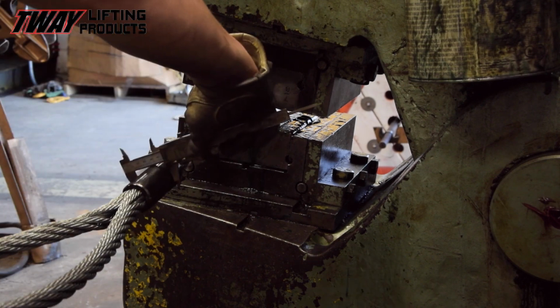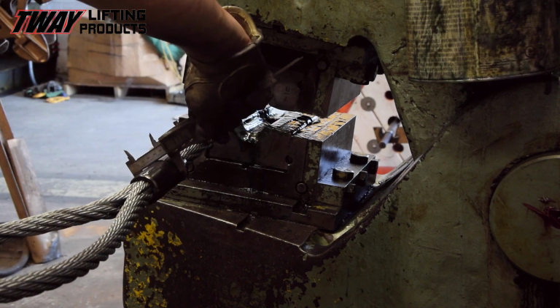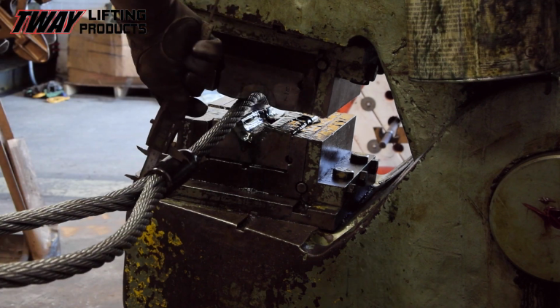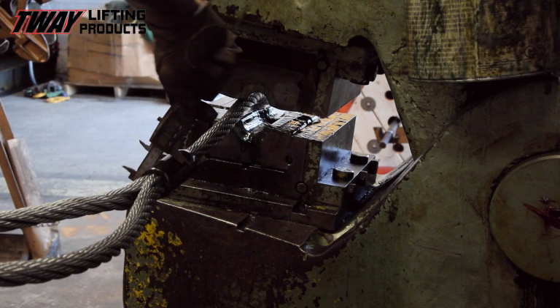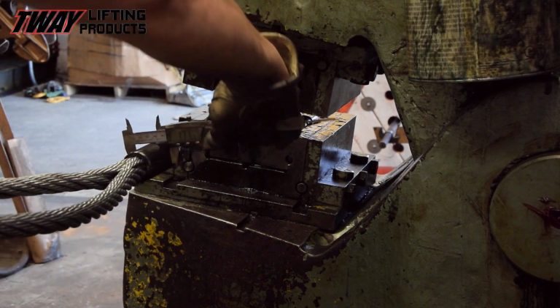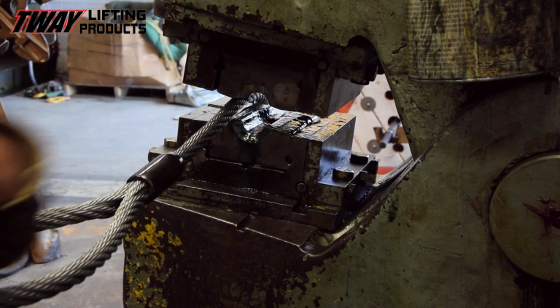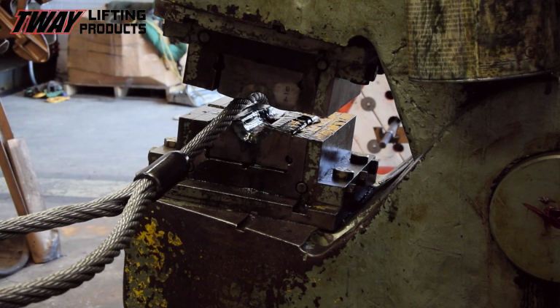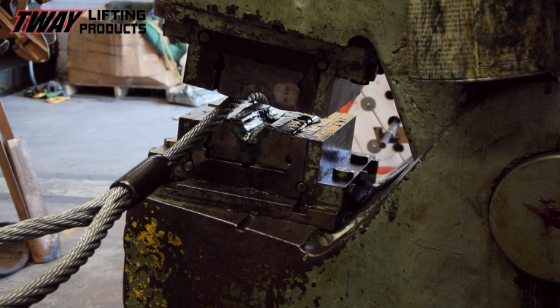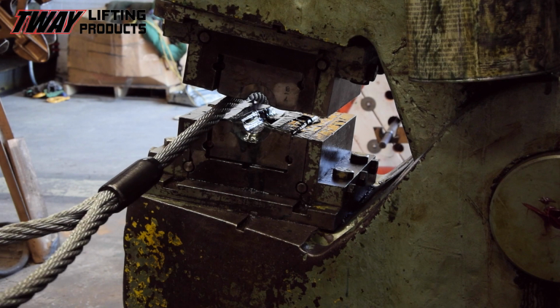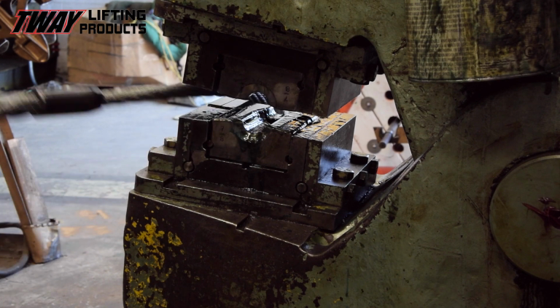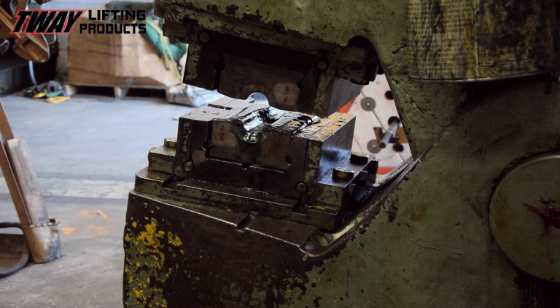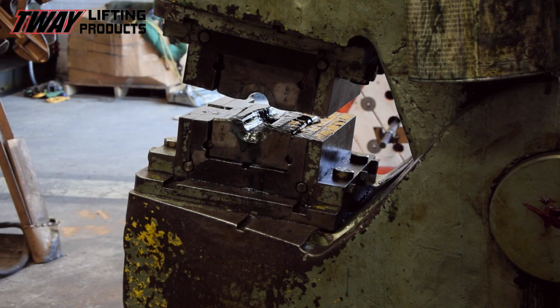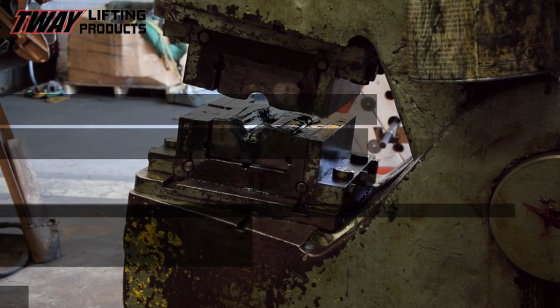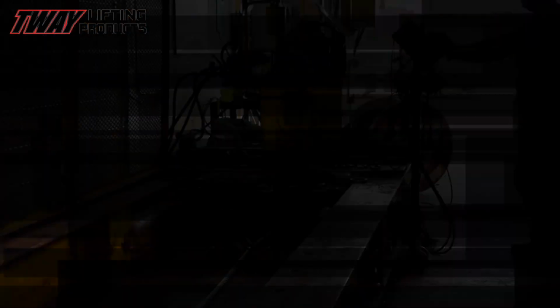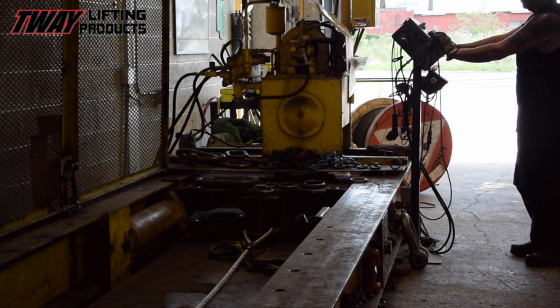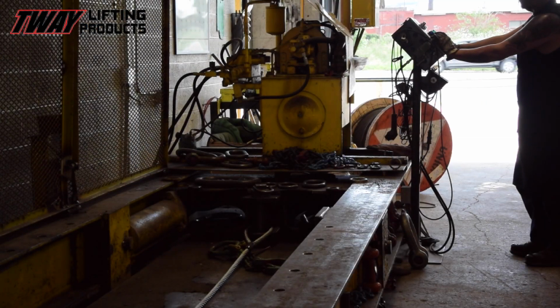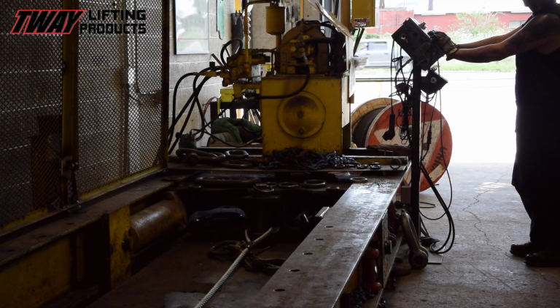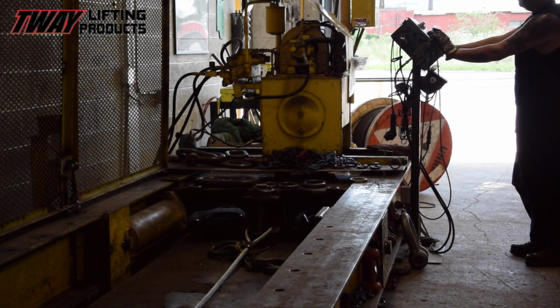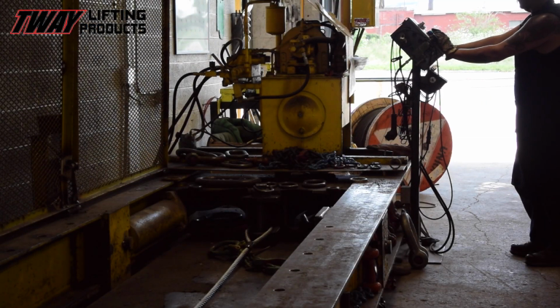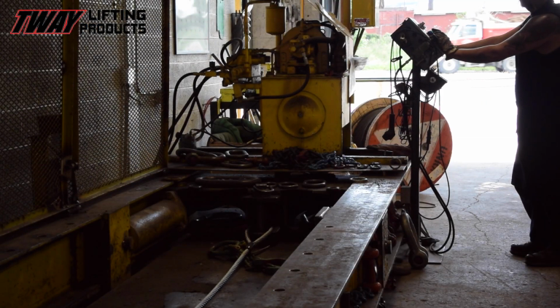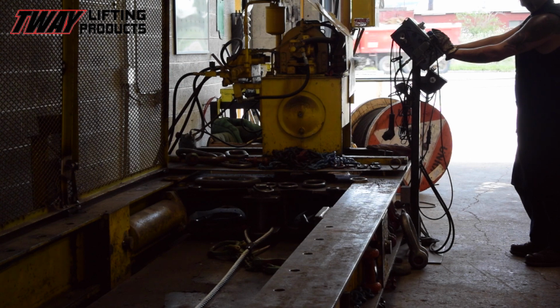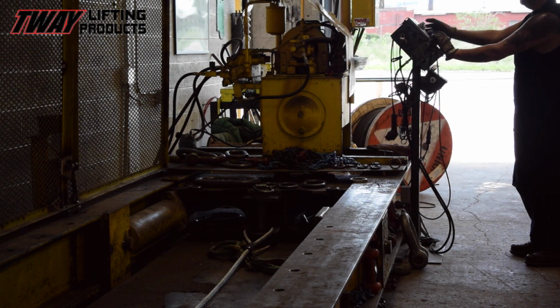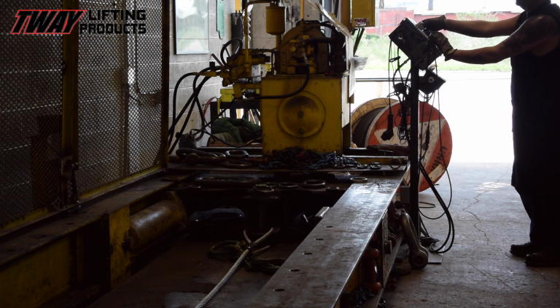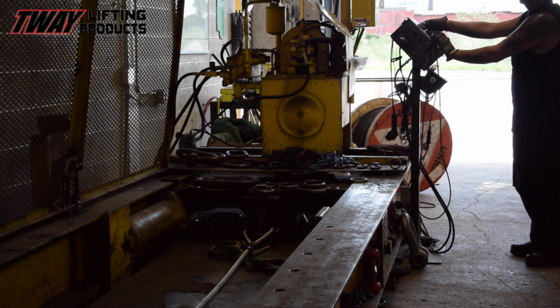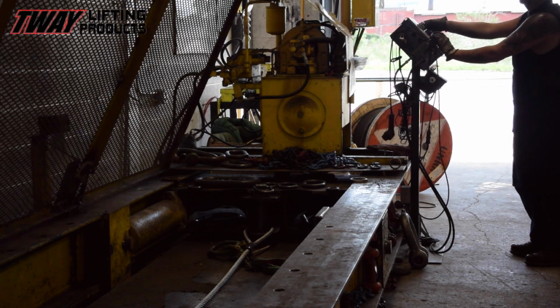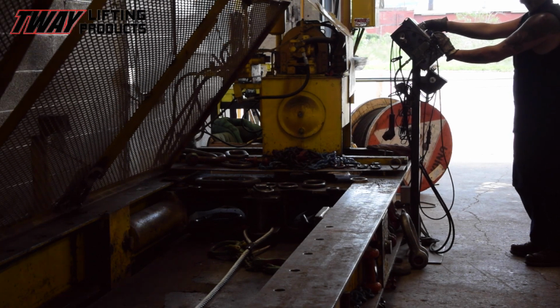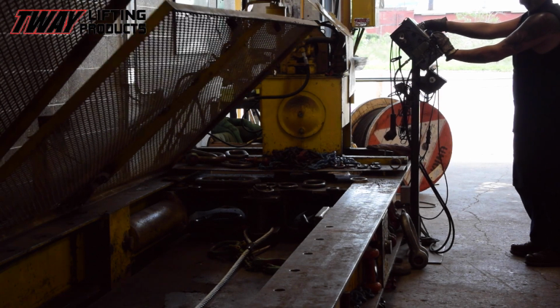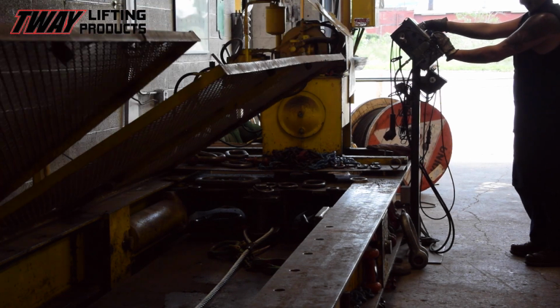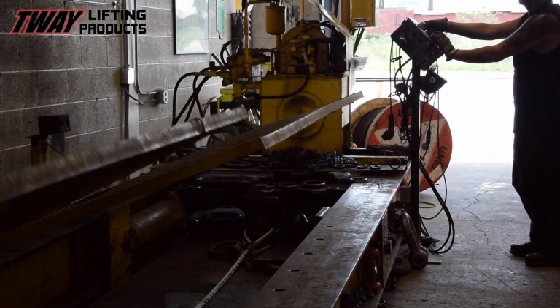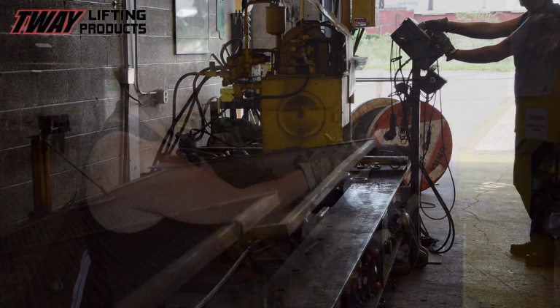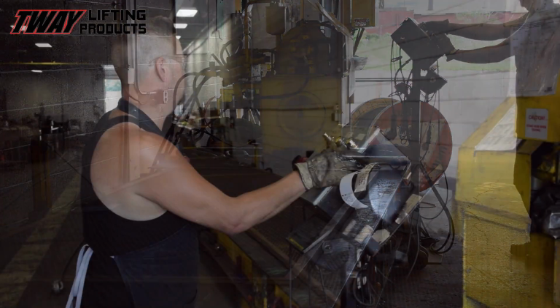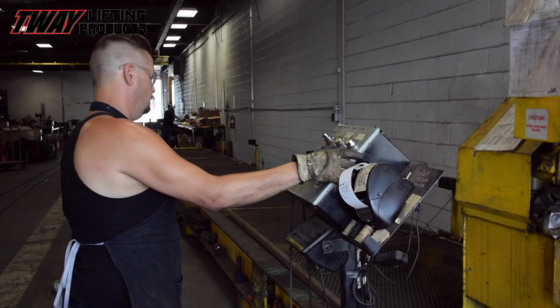After a quality check to confirm the correct diameter, we are good to load test. In this step, using the hydraulic proof testing machine, the rigger will apply 150% of the sling's working load just to be sure that this work is first class.